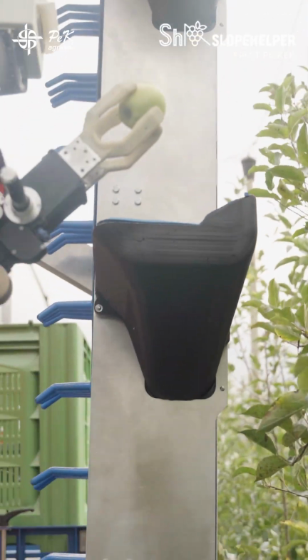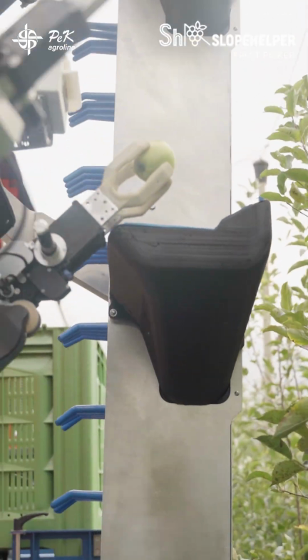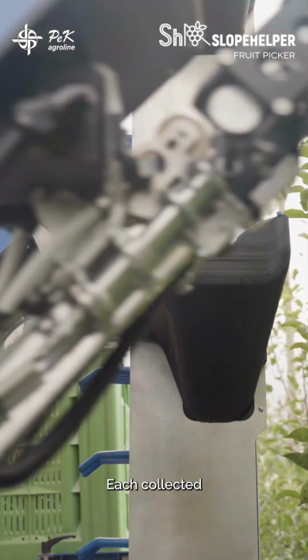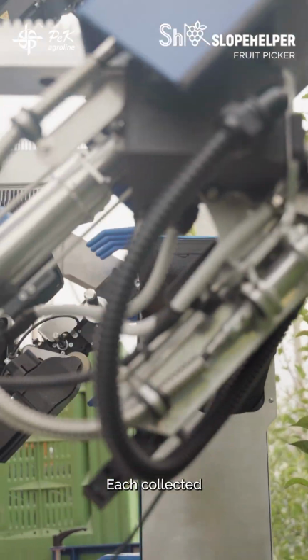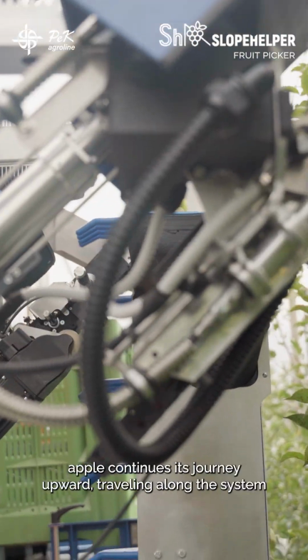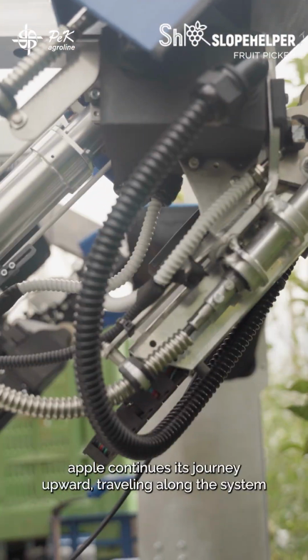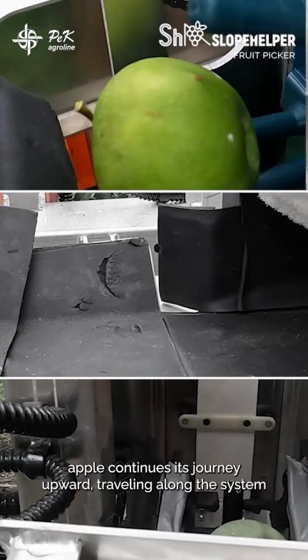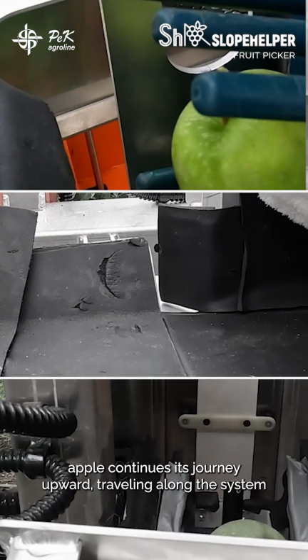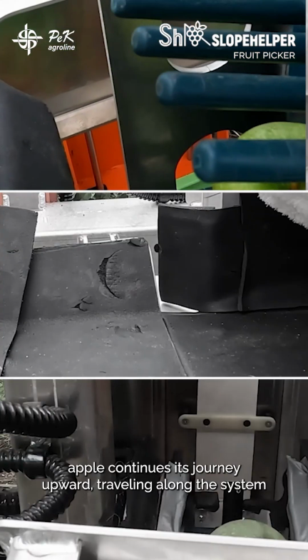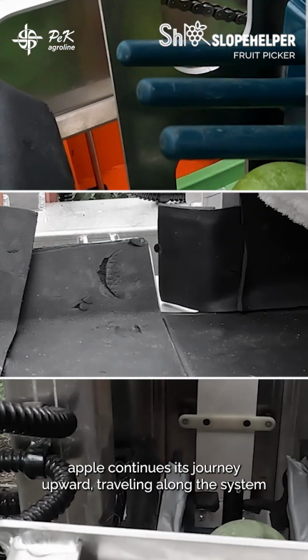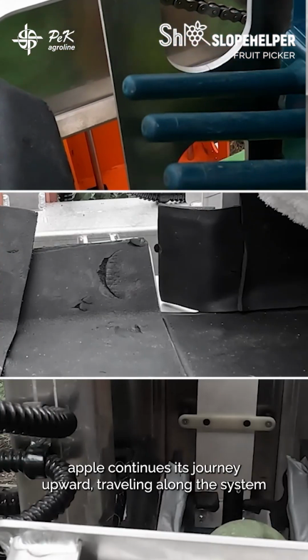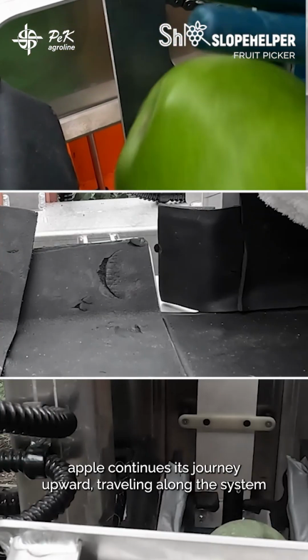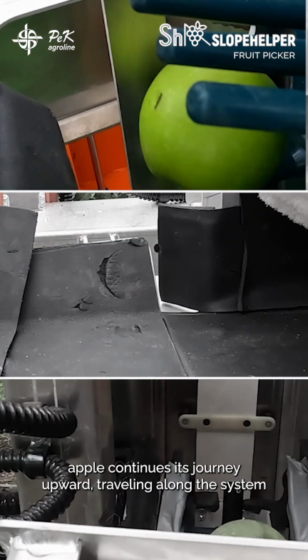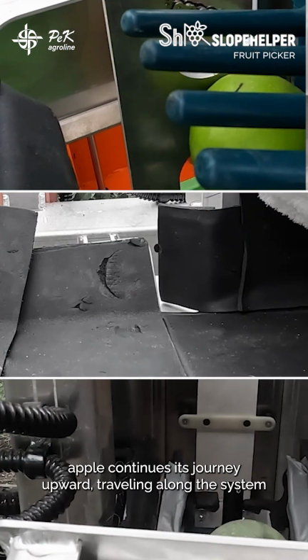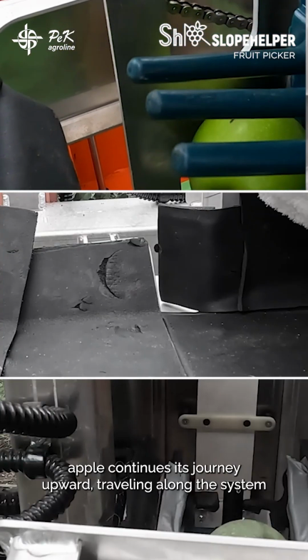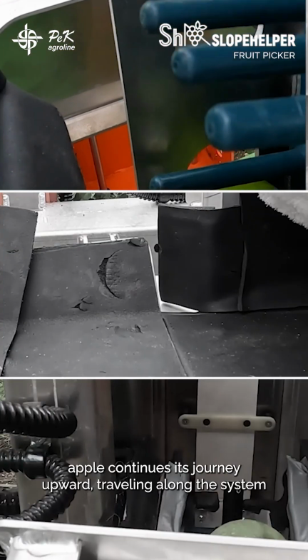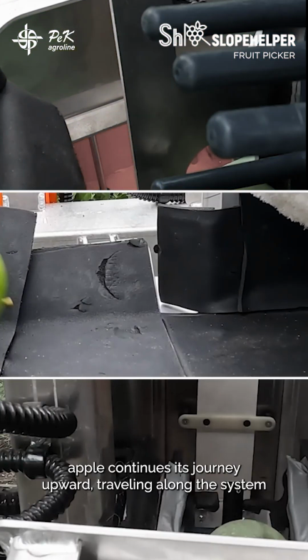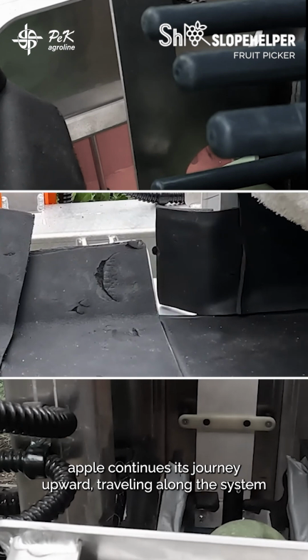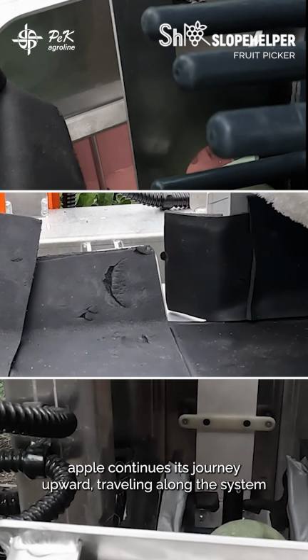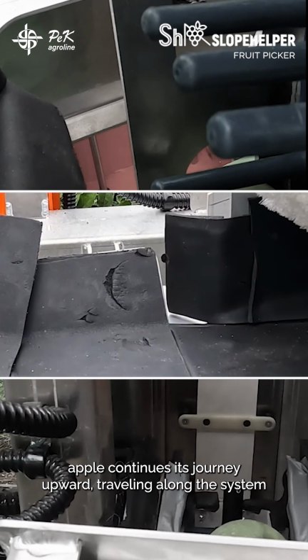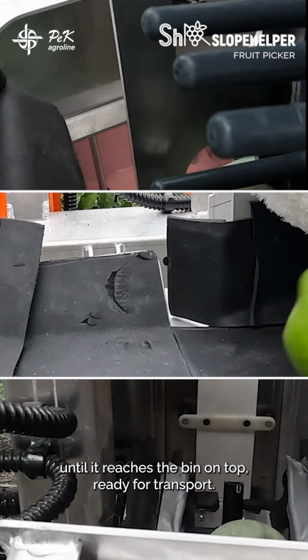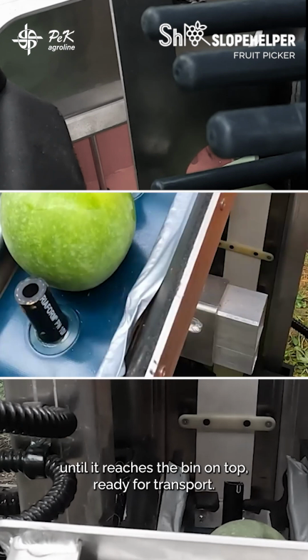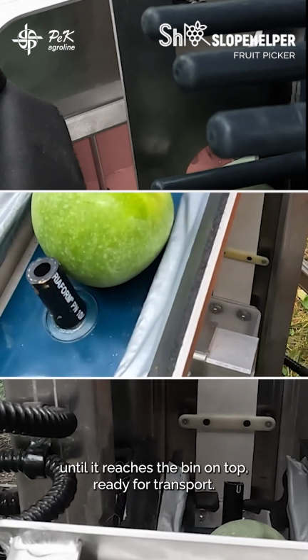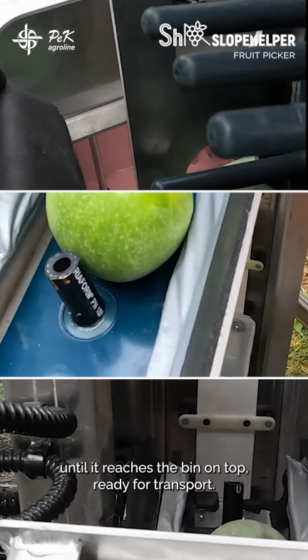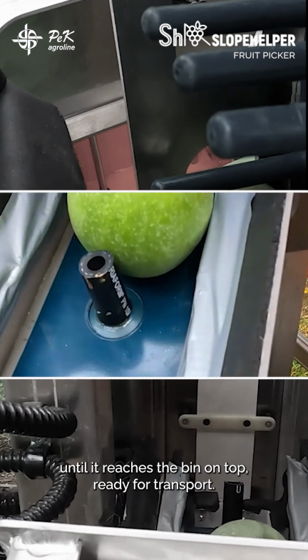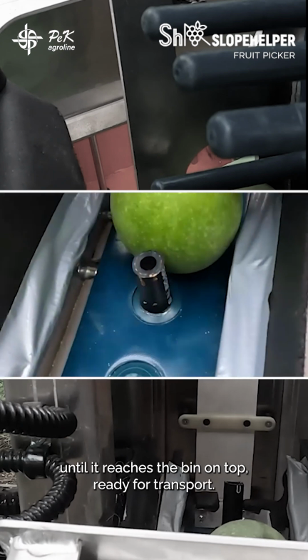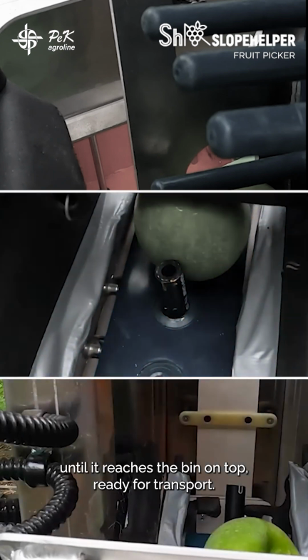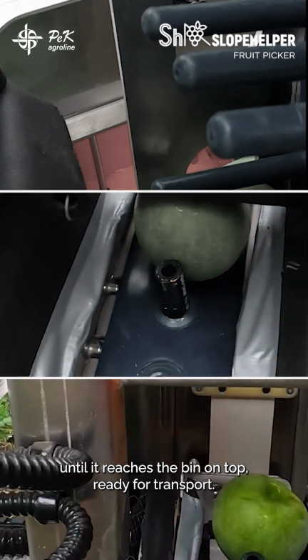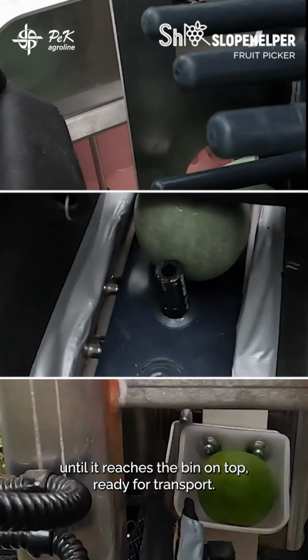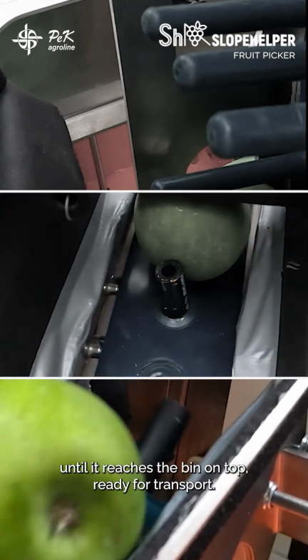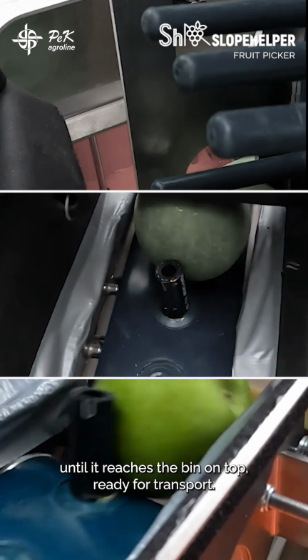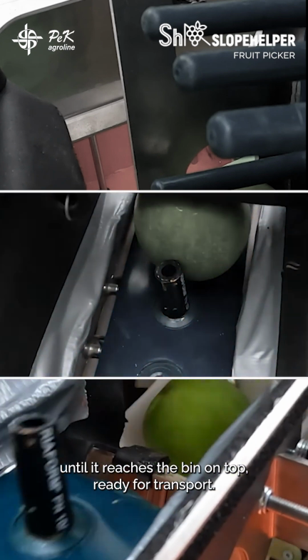Each collected apple continues its journey upward, traveling along the system until it reaches the bin on top, ready for transport.